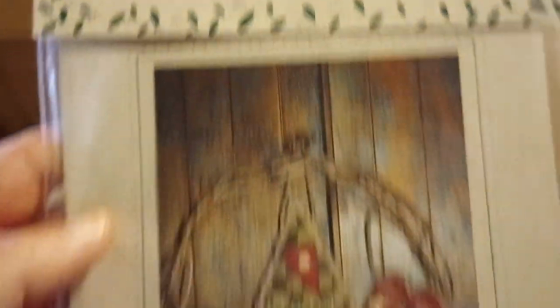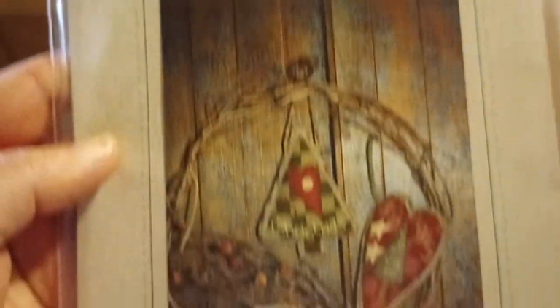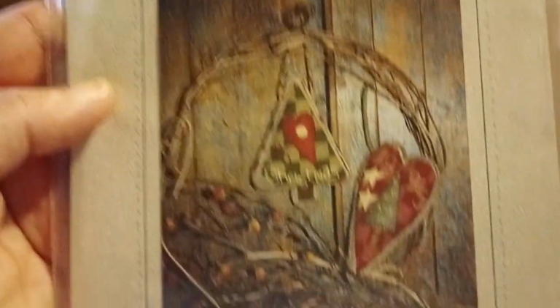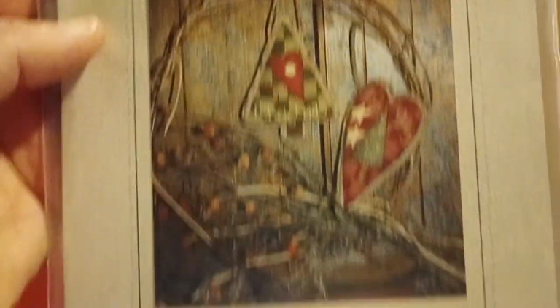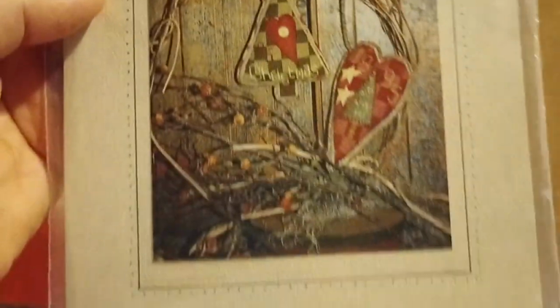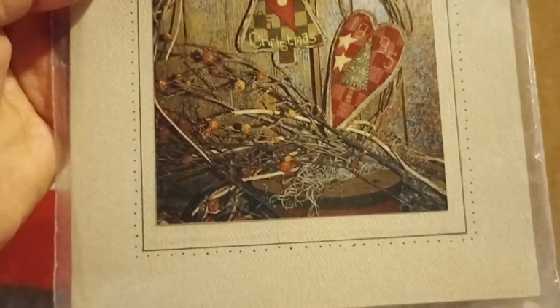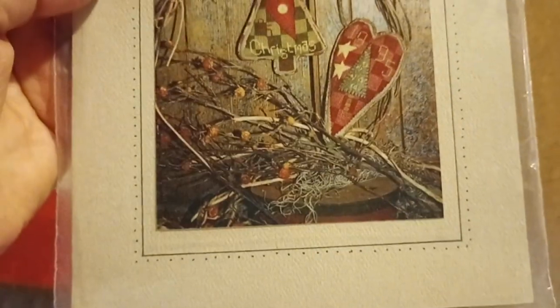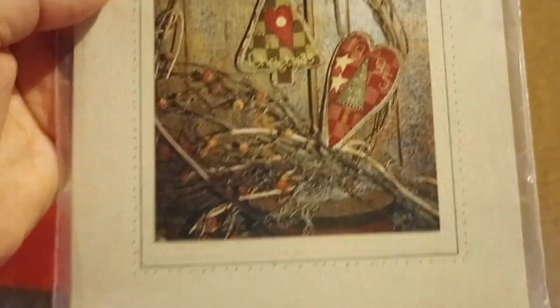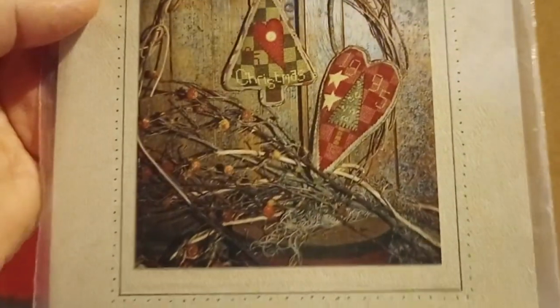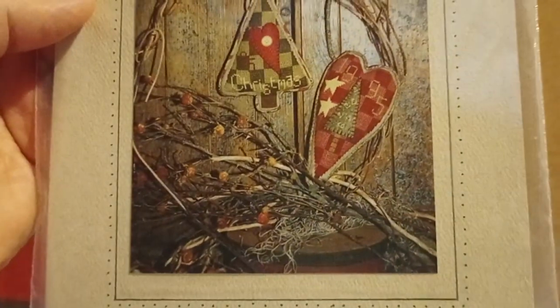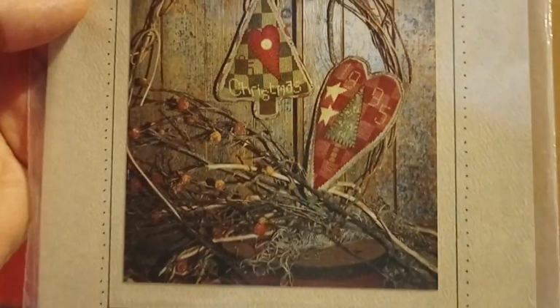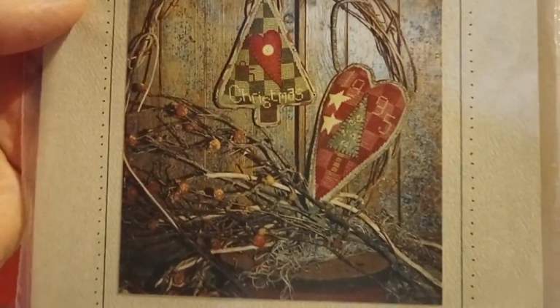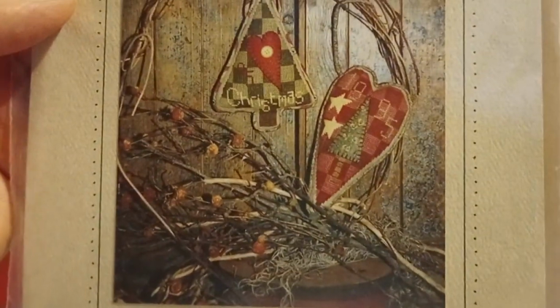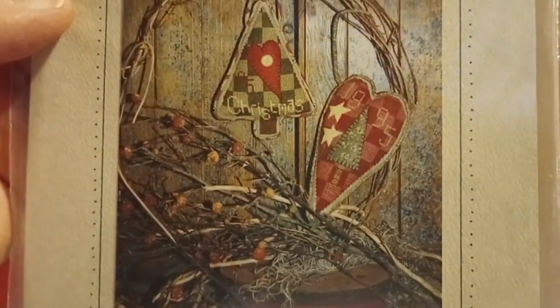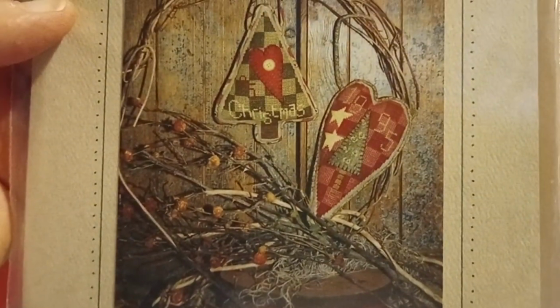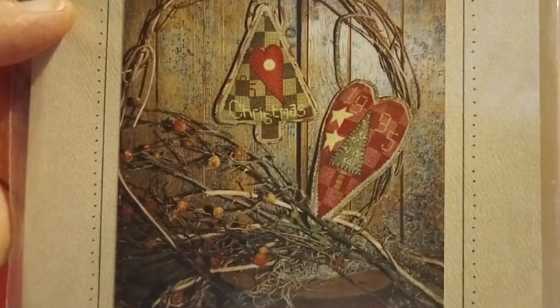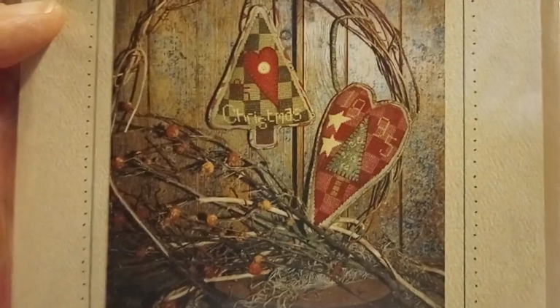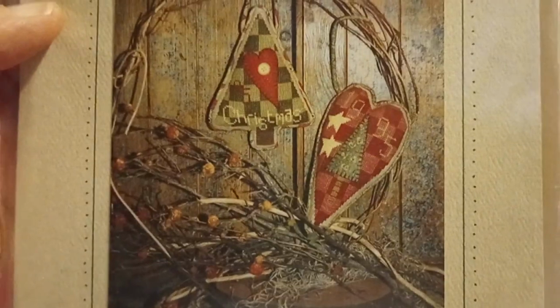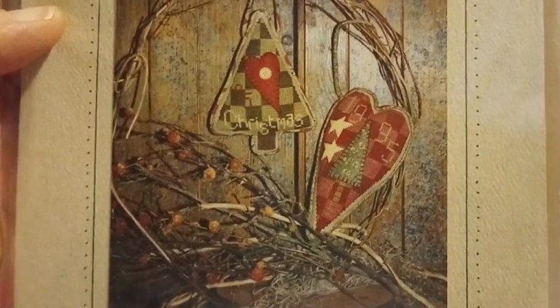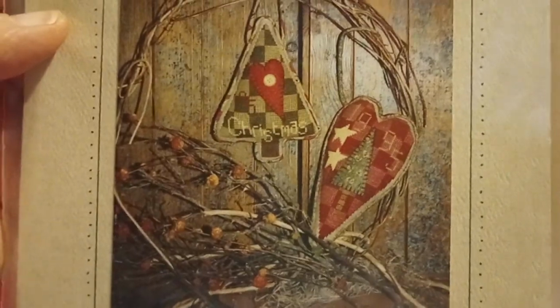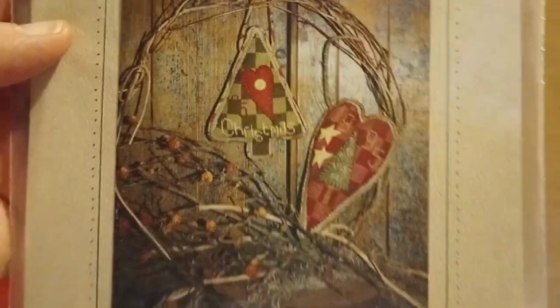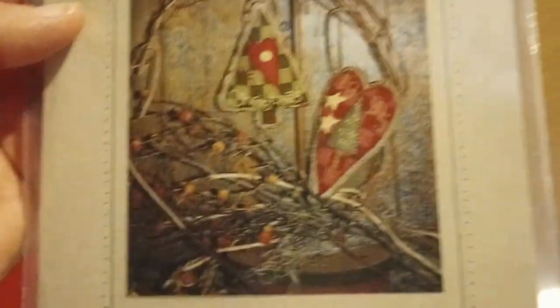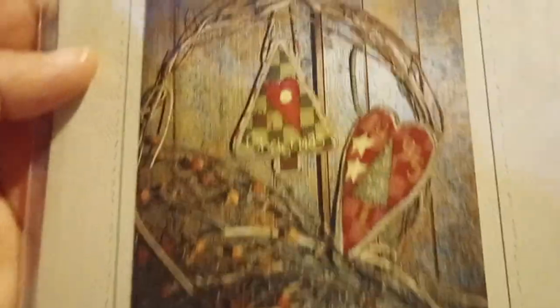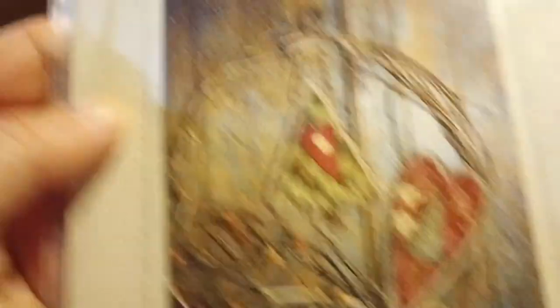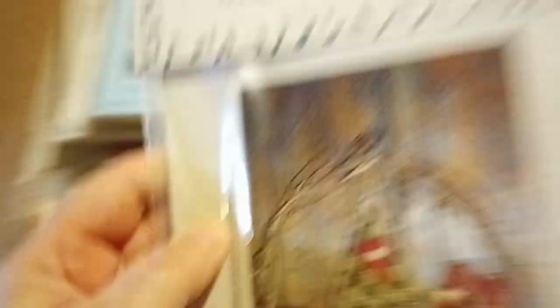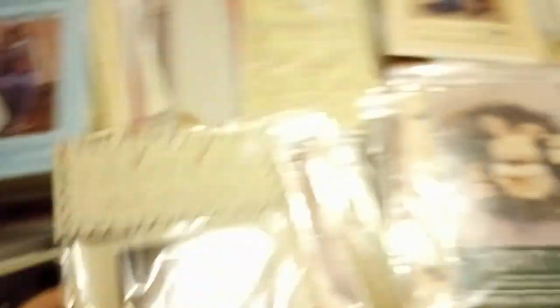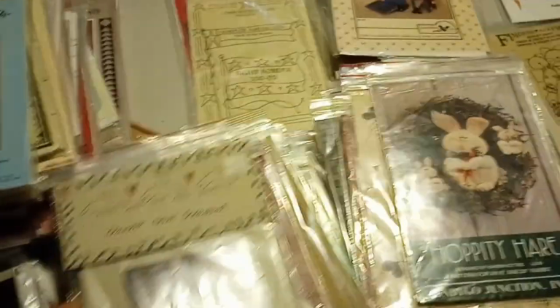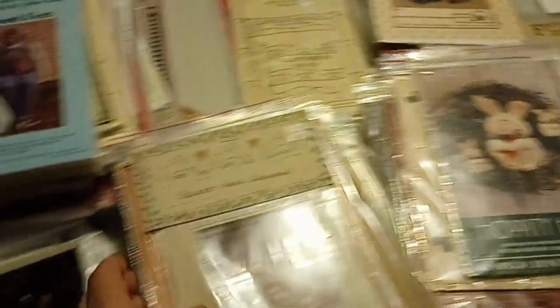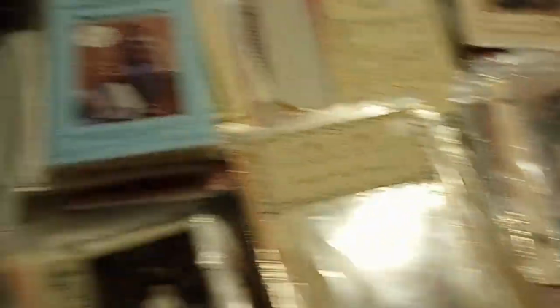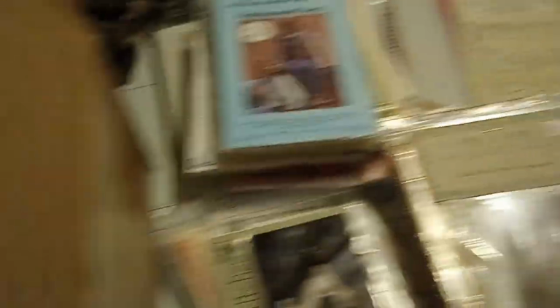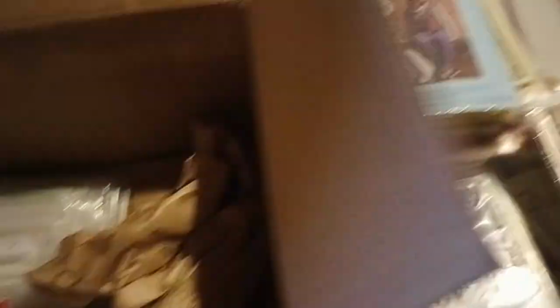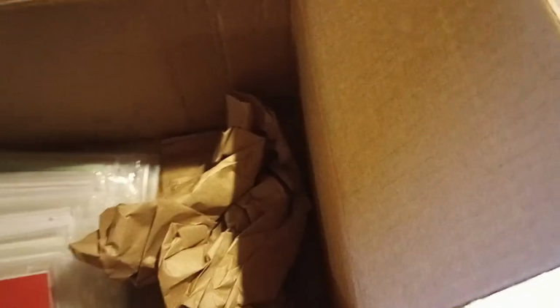Heart ornaments — it says Christmas on it, so we'll put that clearly on the Christmas pile.